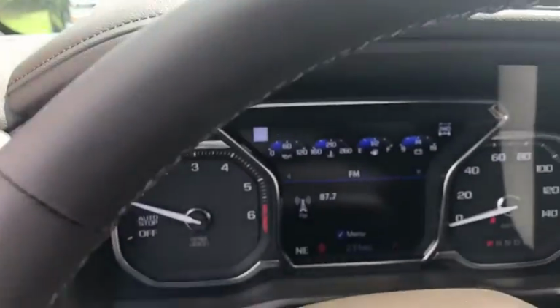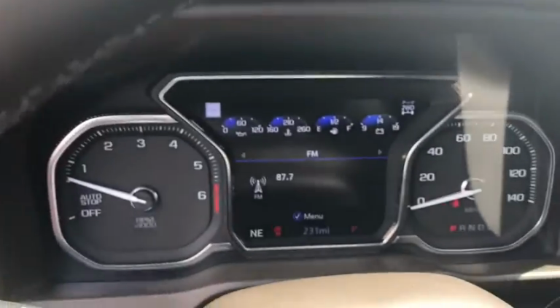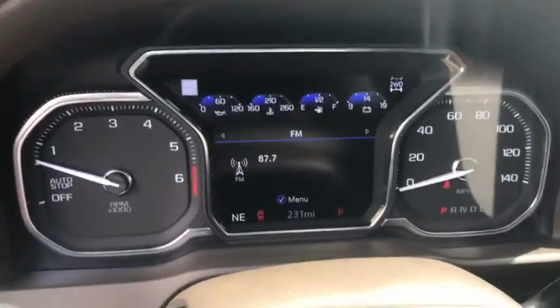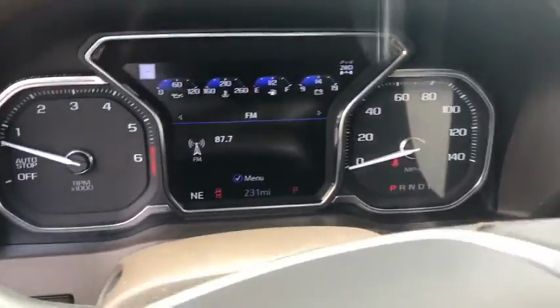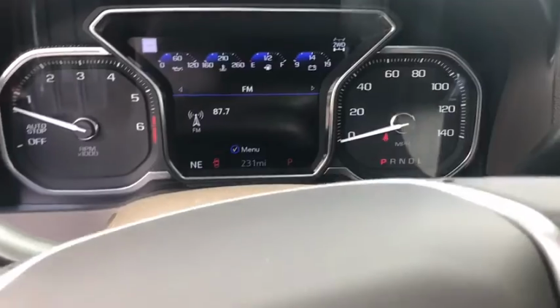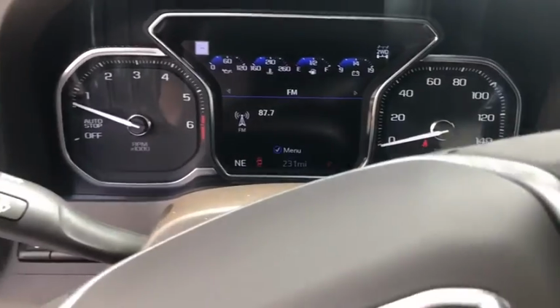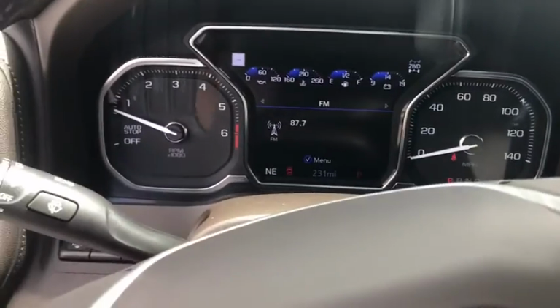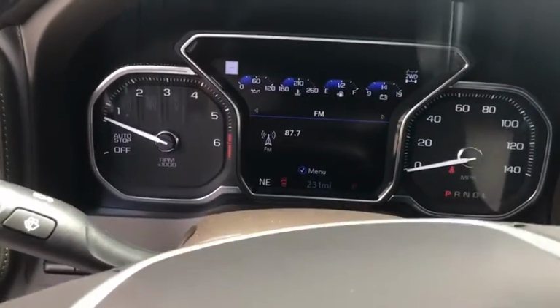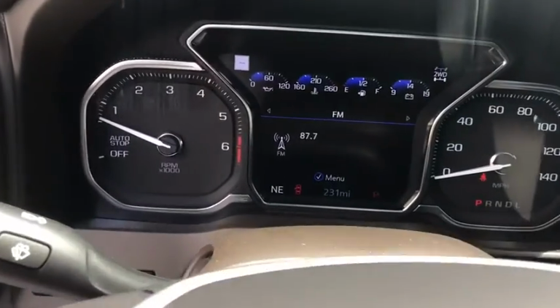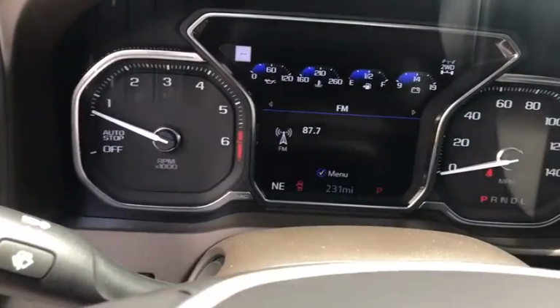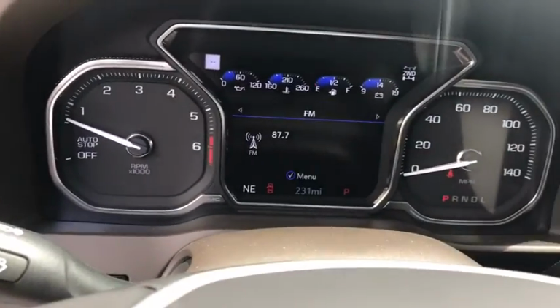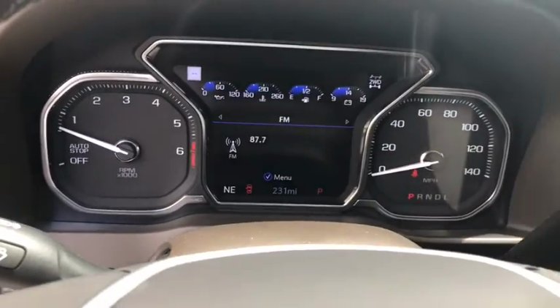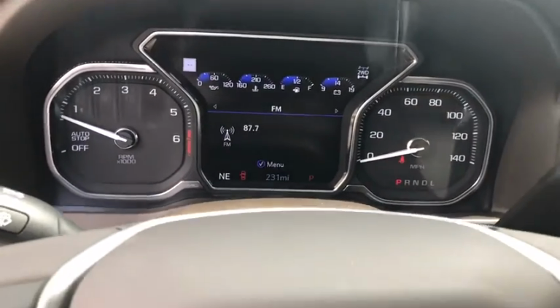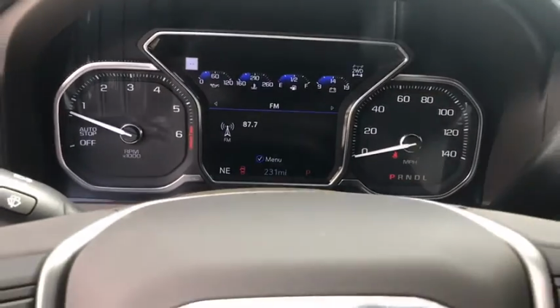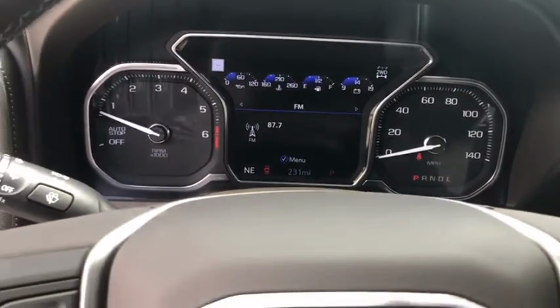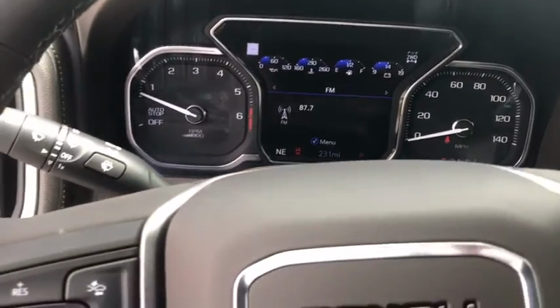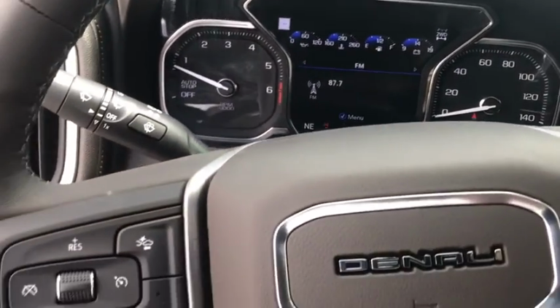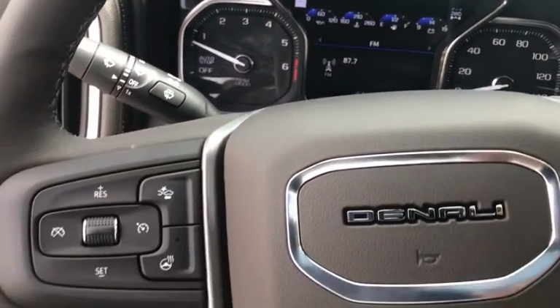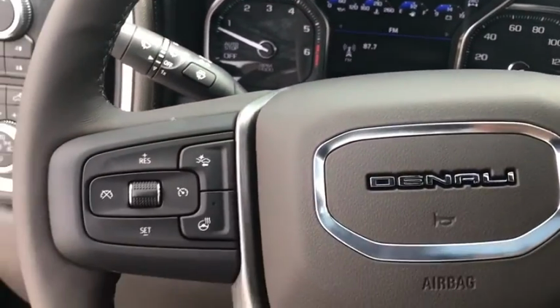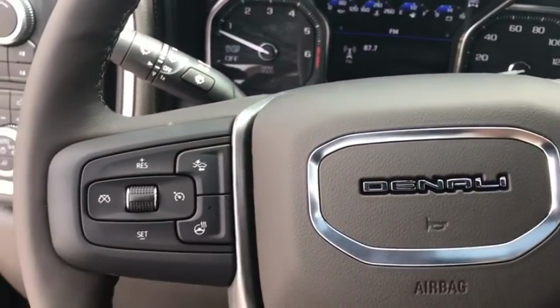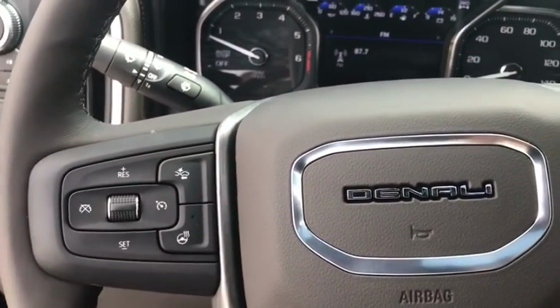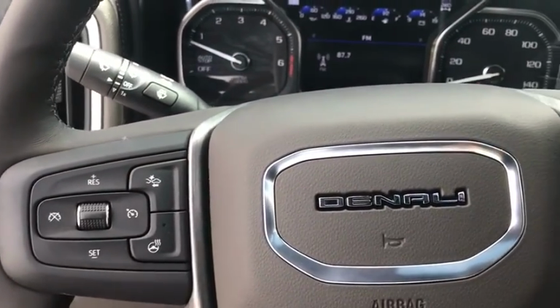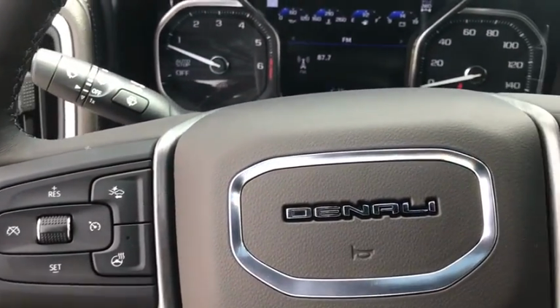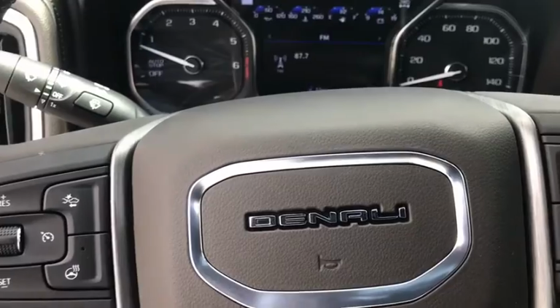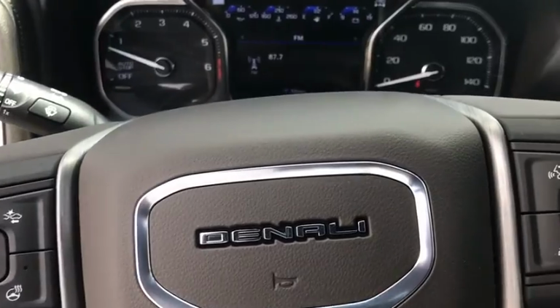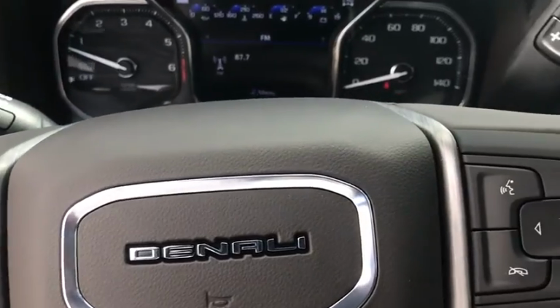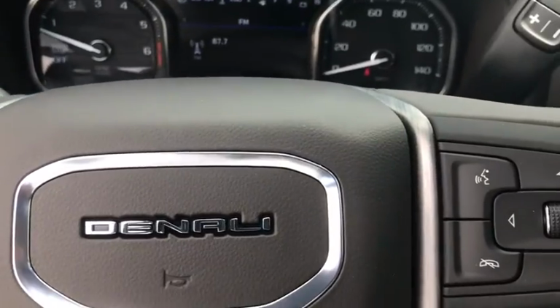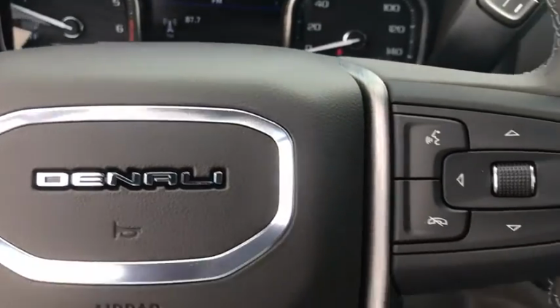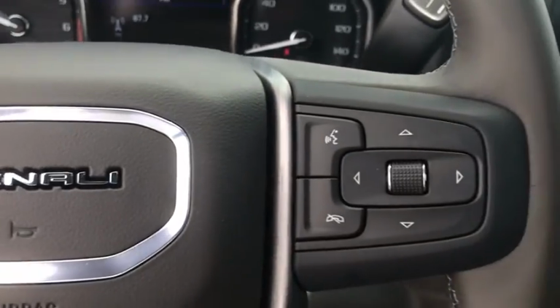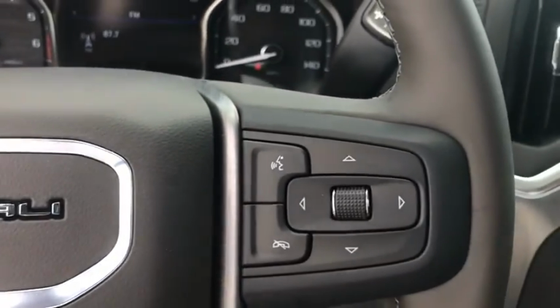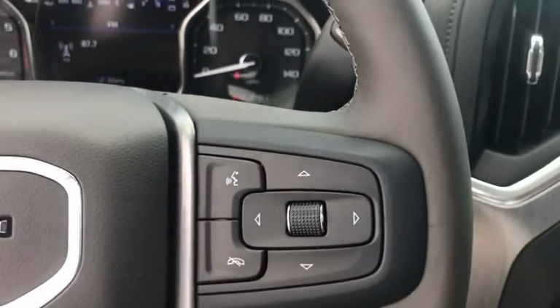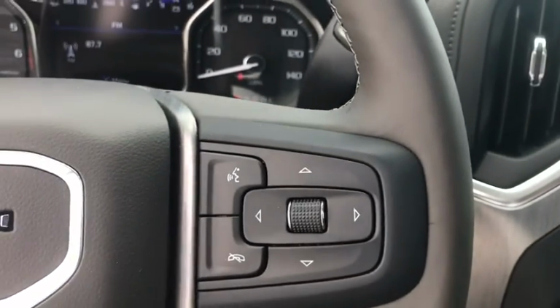Active suspension system, rear window defroster, power door locks, fog lights, security system, compass, heated front seat, trip computer.